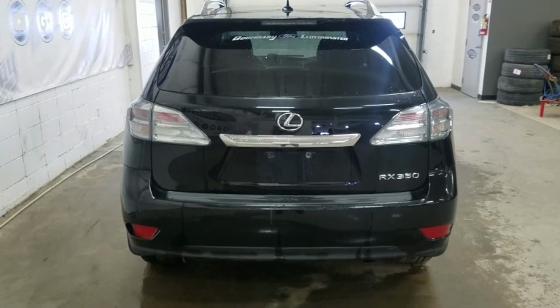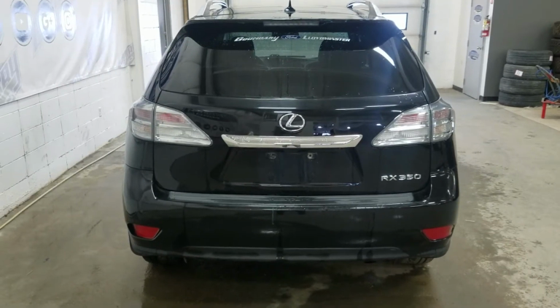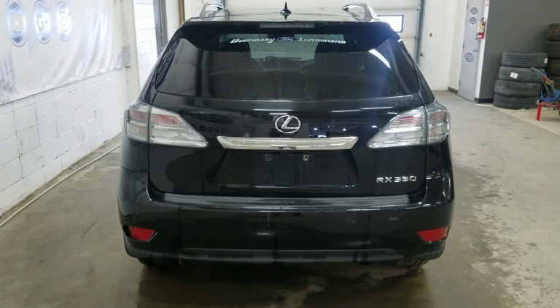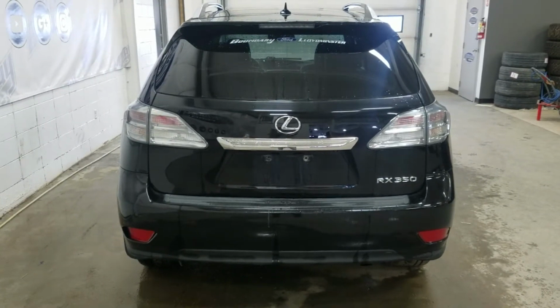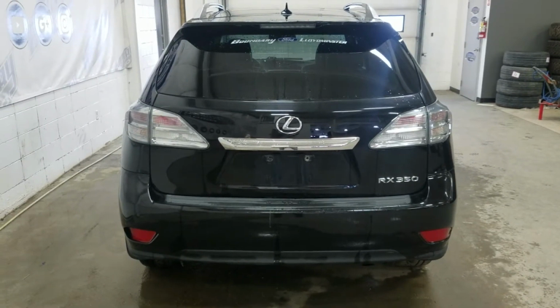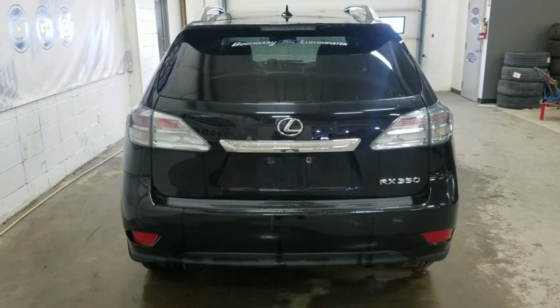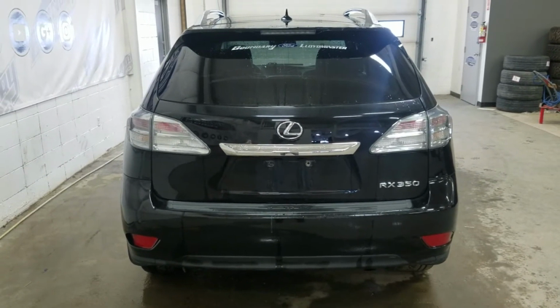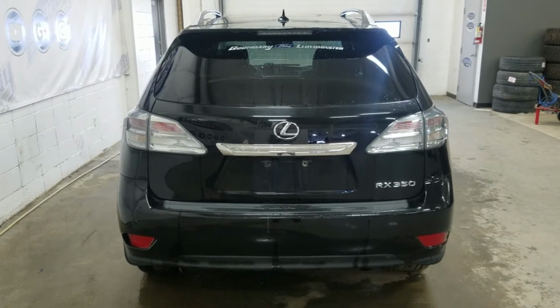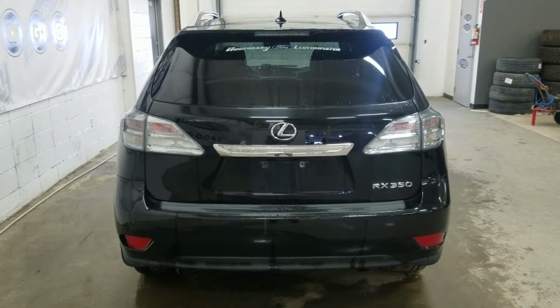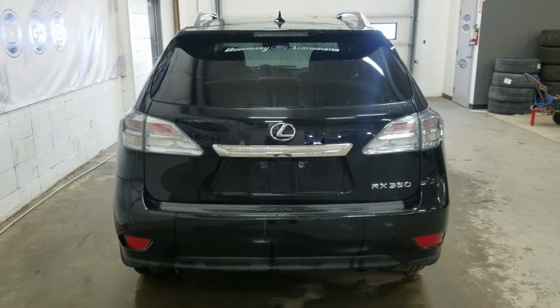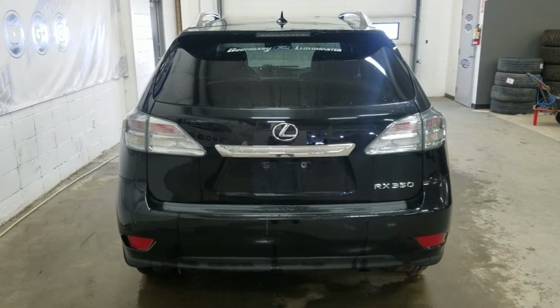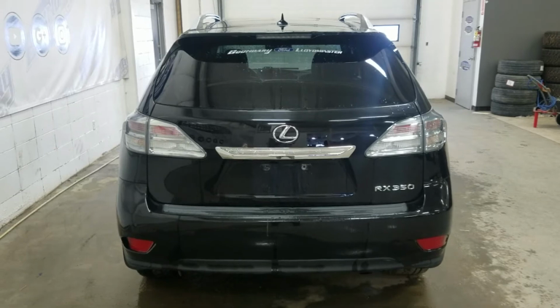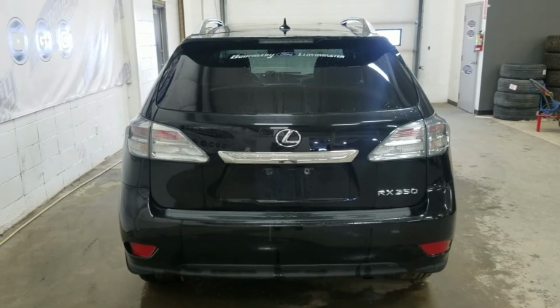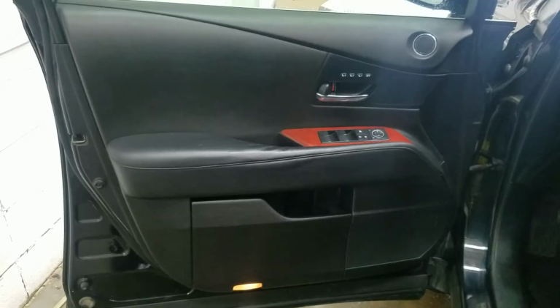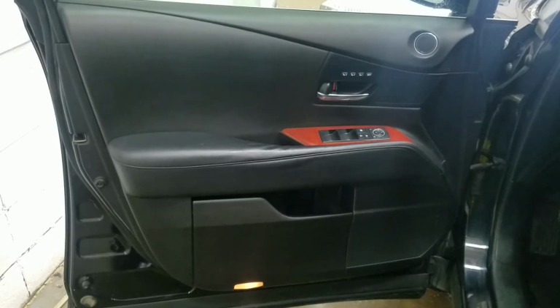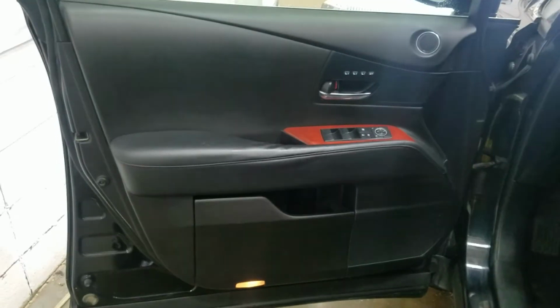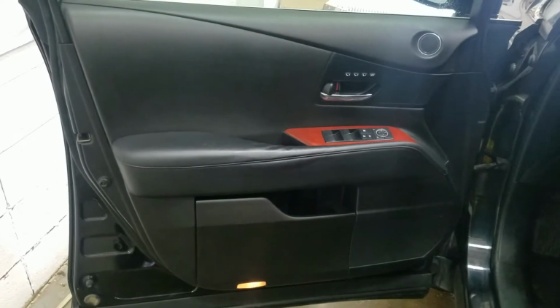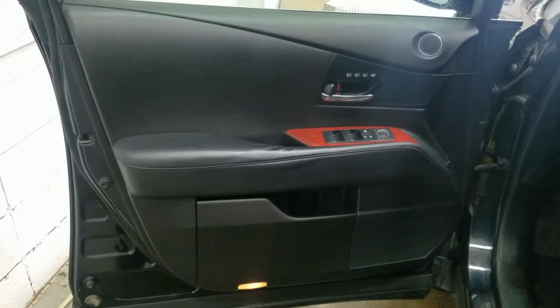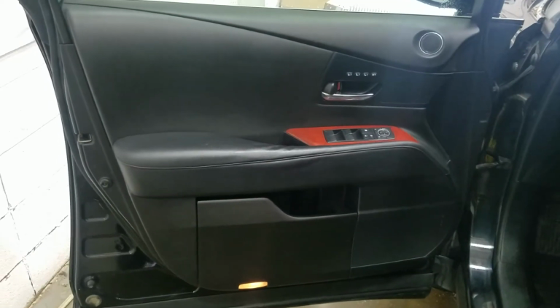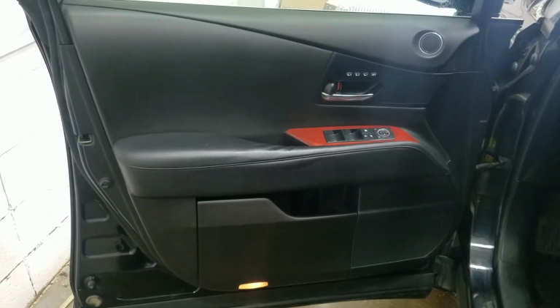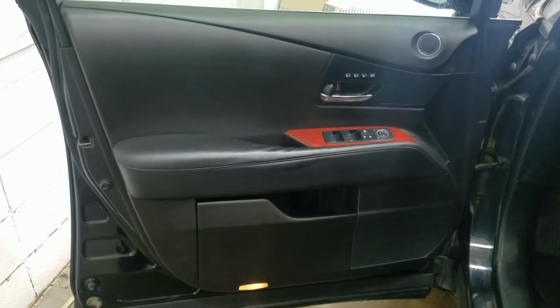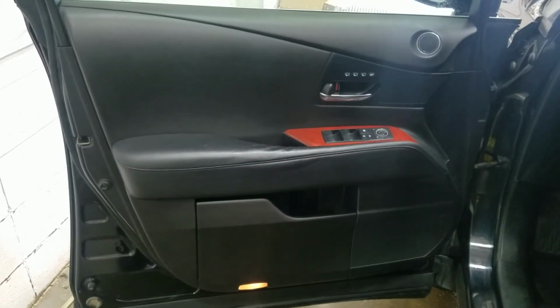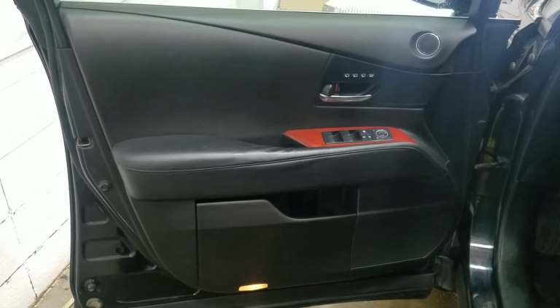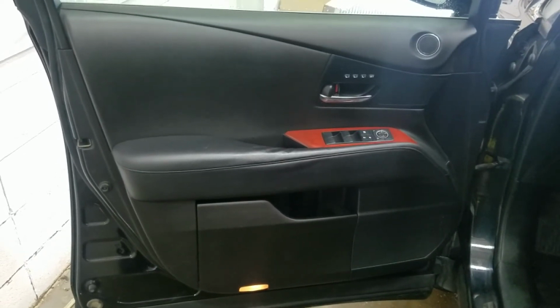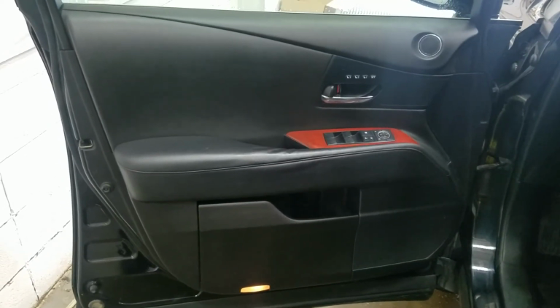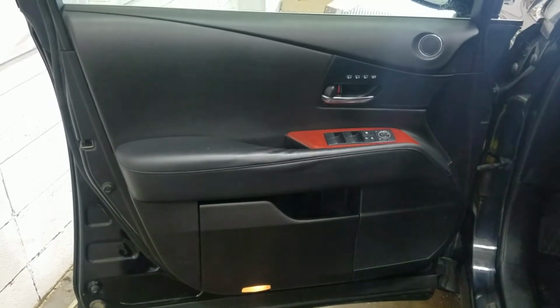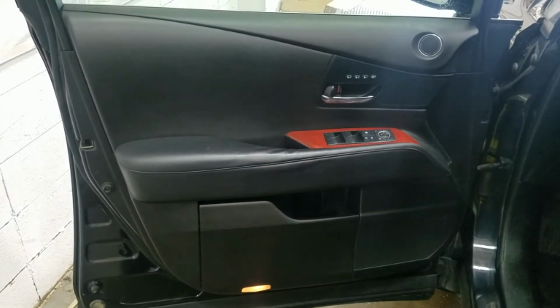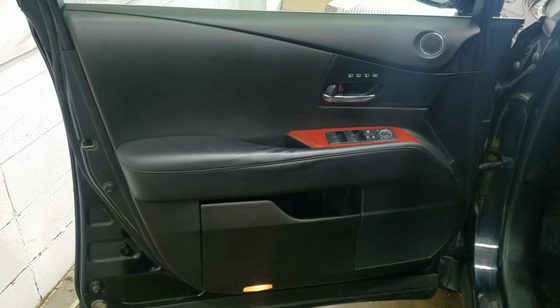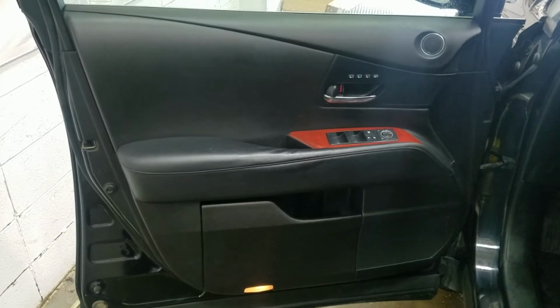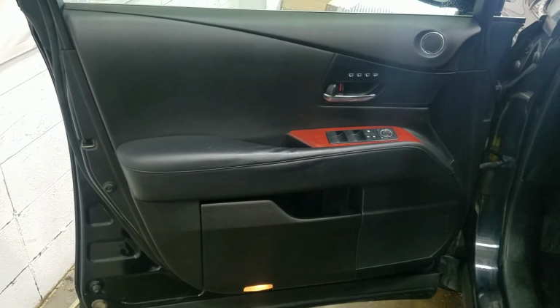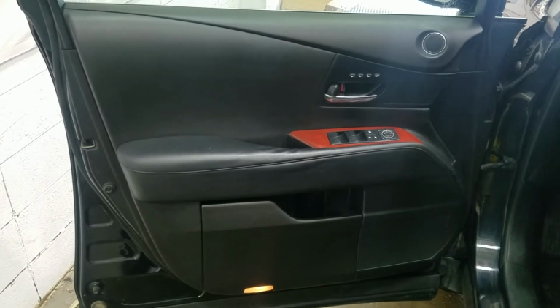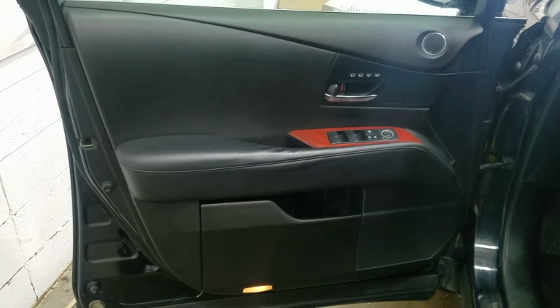At the rear we have a power liftgate as well as a rear camera with reverse sensing systems. At the interior we have lots of driver-friendly features such as power locks, power windows, mirror settings, and outdoor storage.